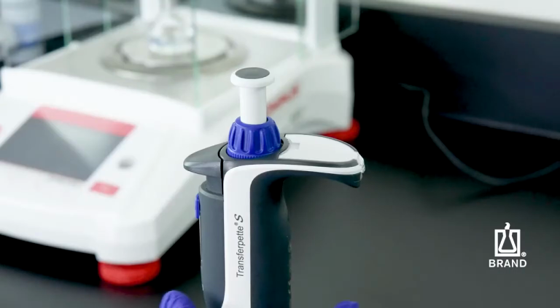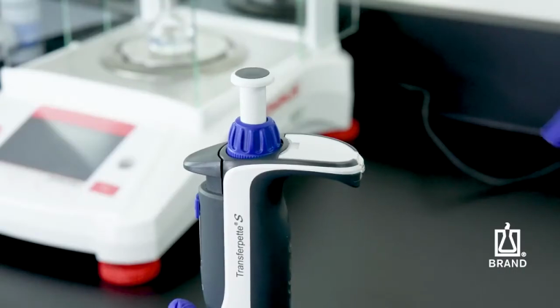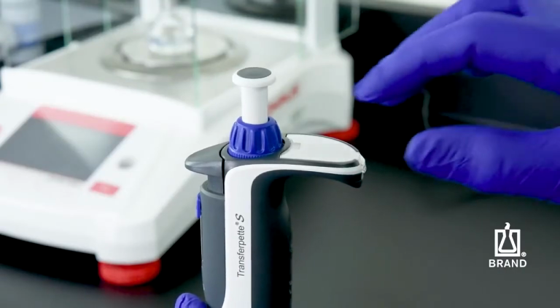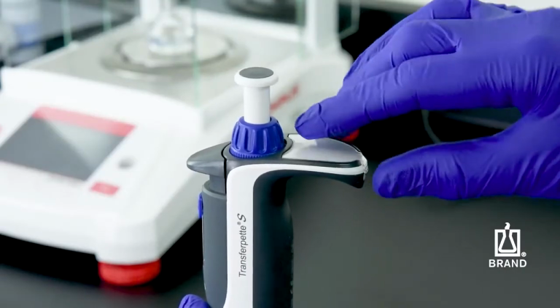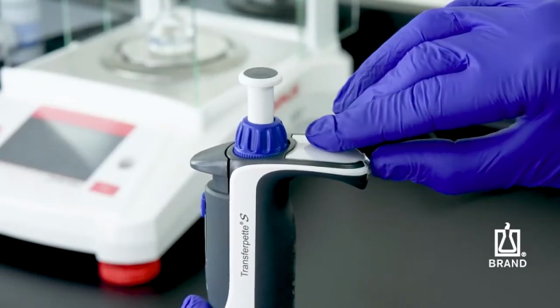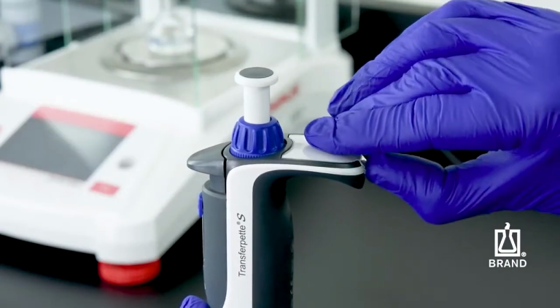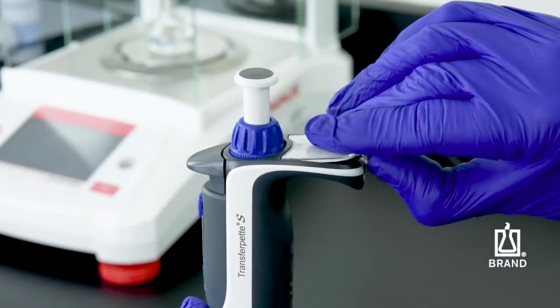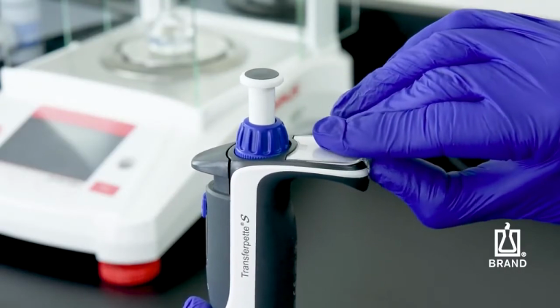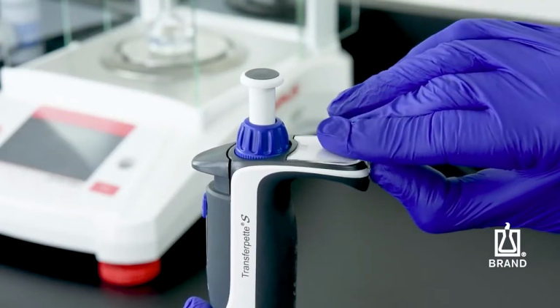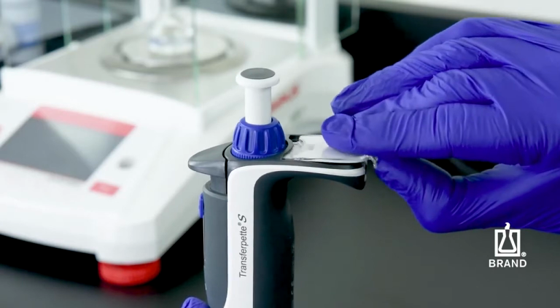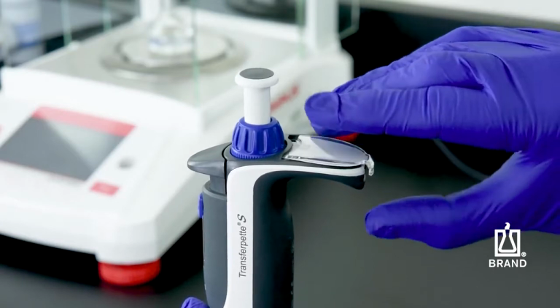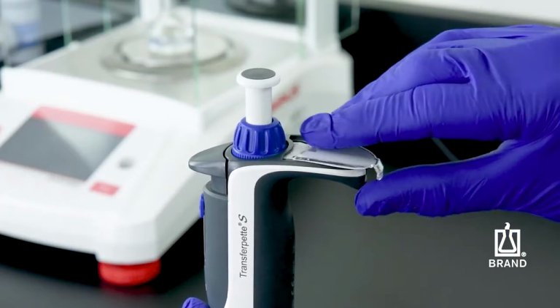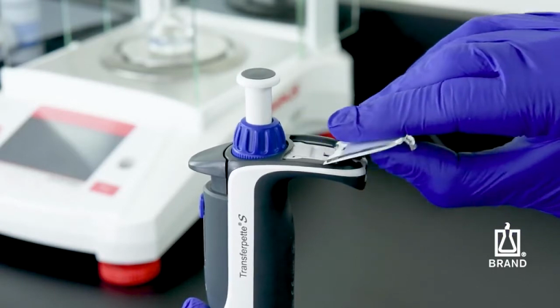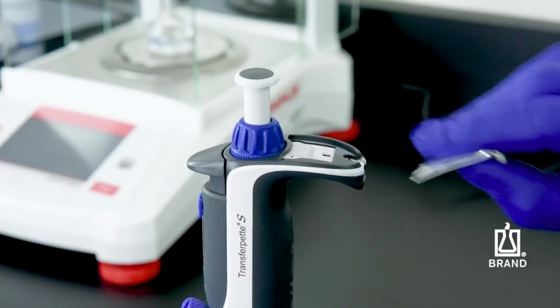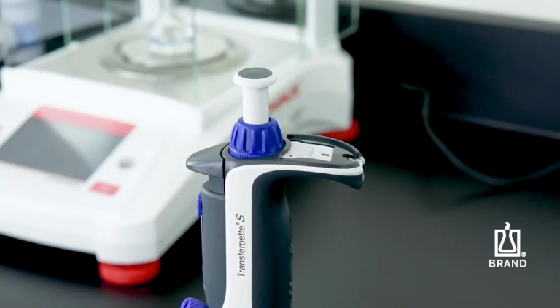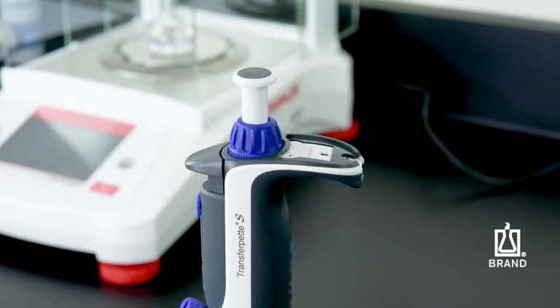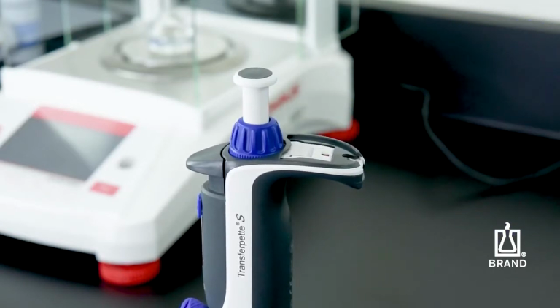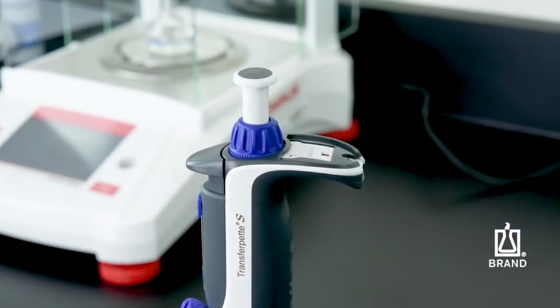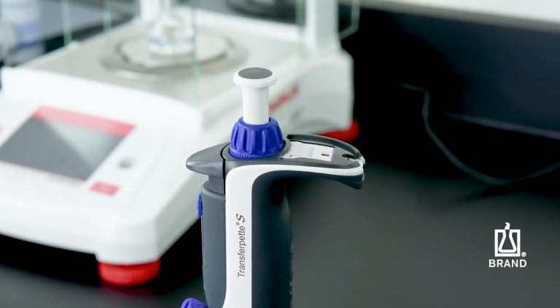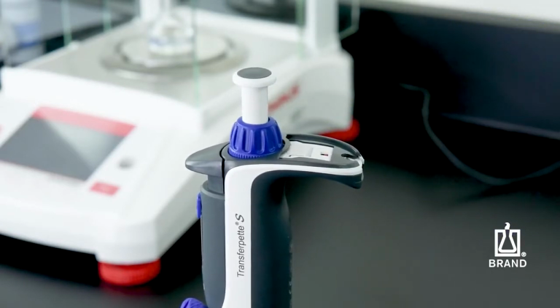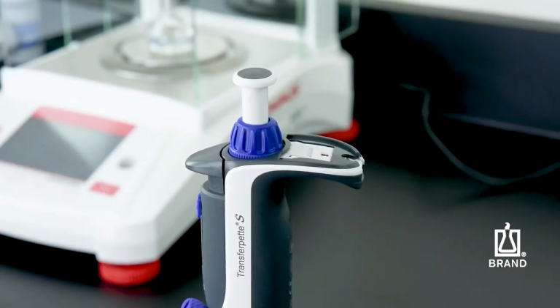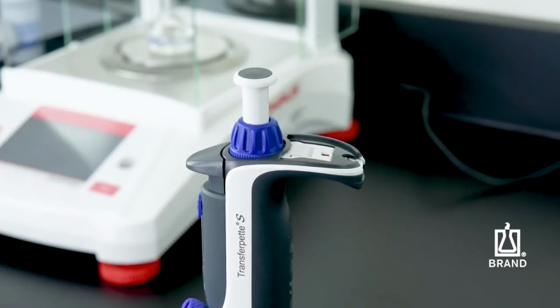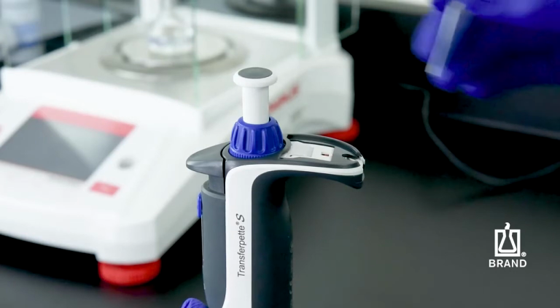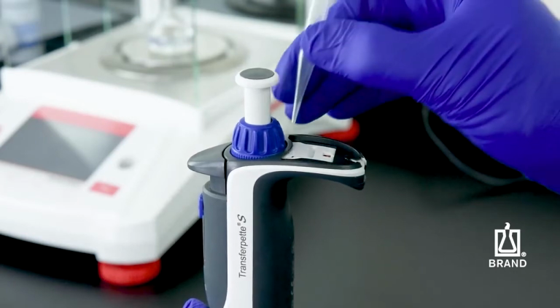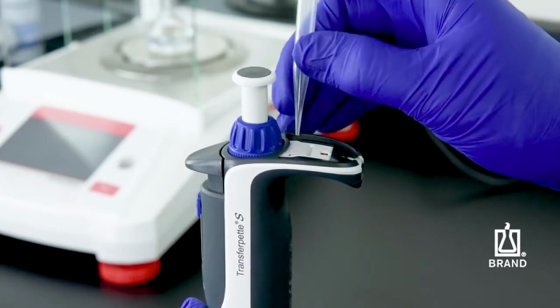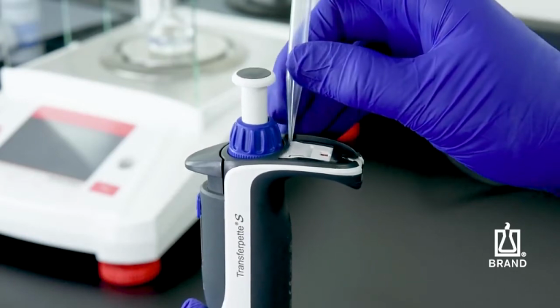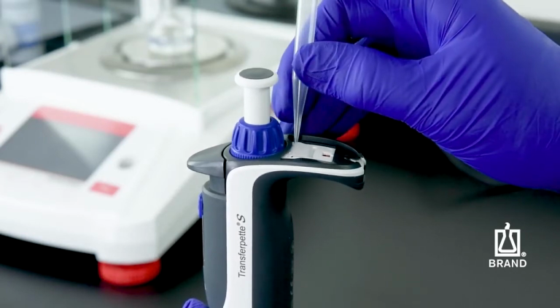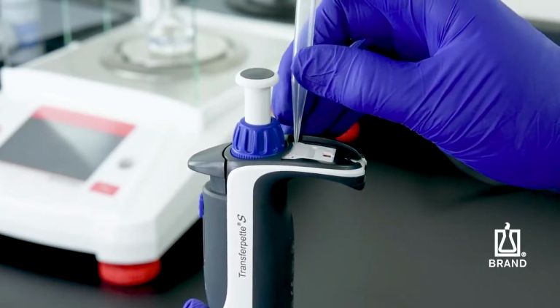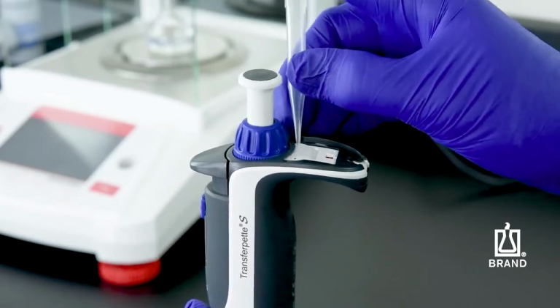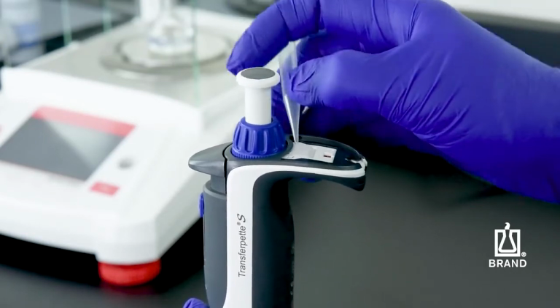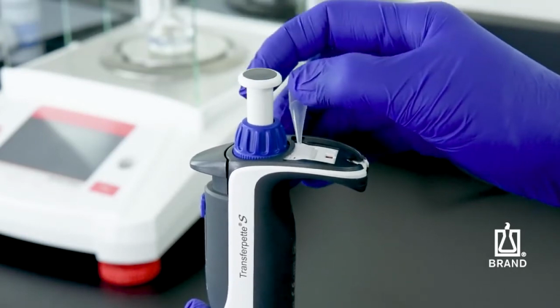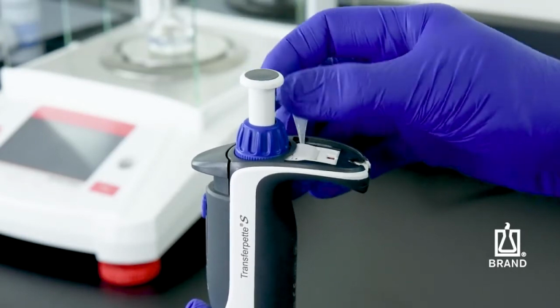The easy calibration feature is integrated into the finger rest. To adjust it, remove the labeling window, then remove the labeling tag, and then remove the protective tab to reveal the red adjustment slider.